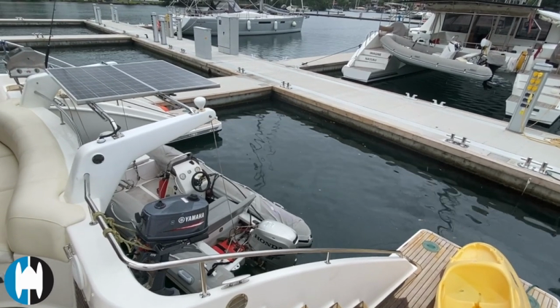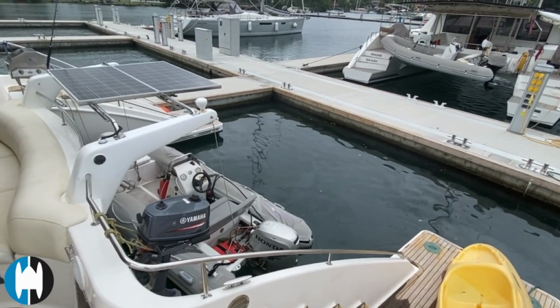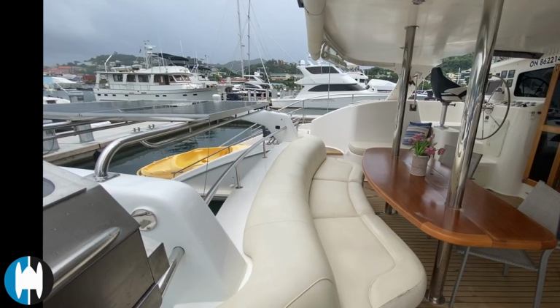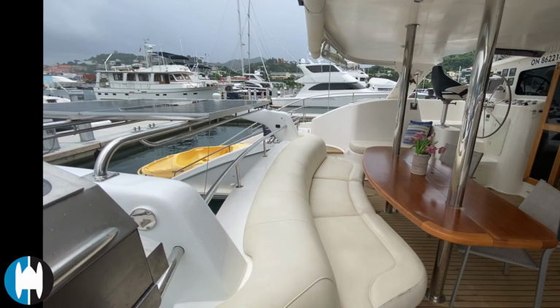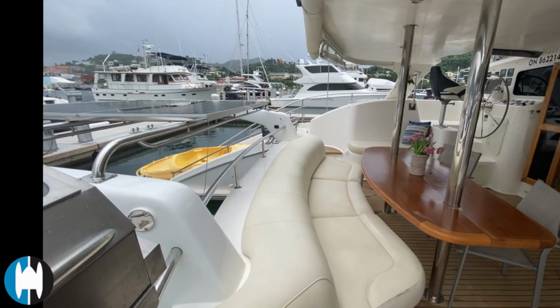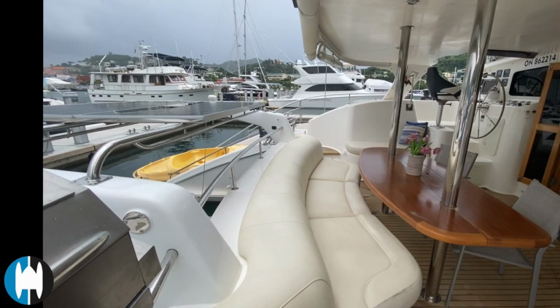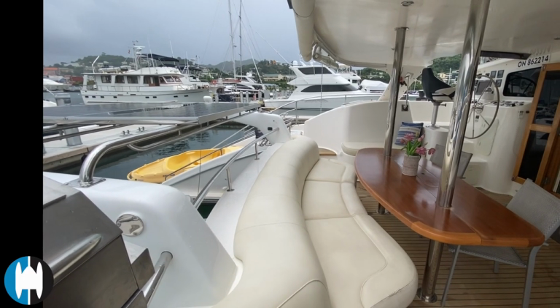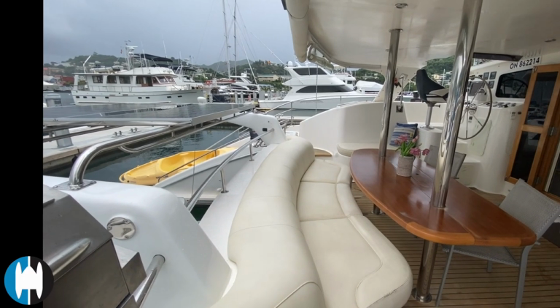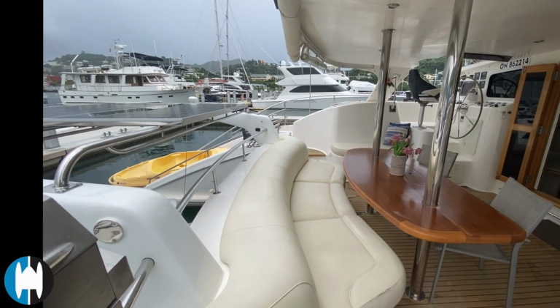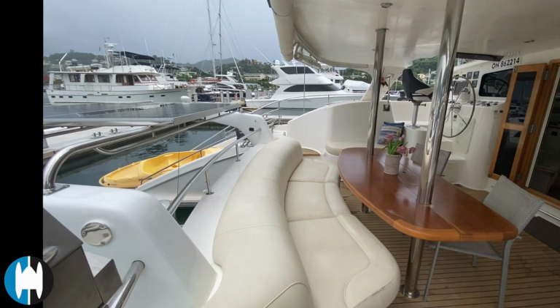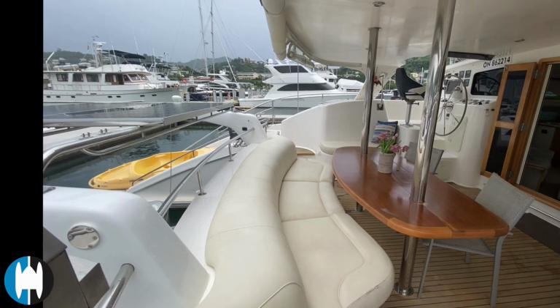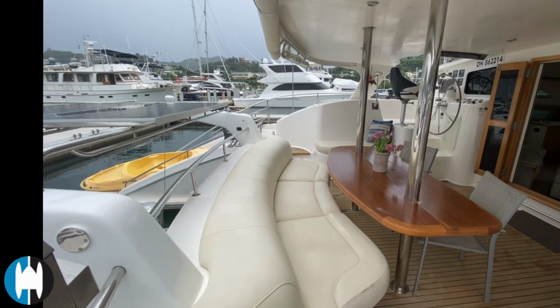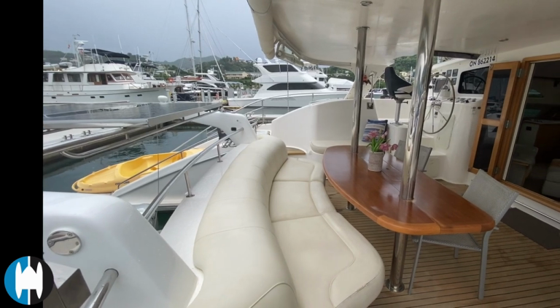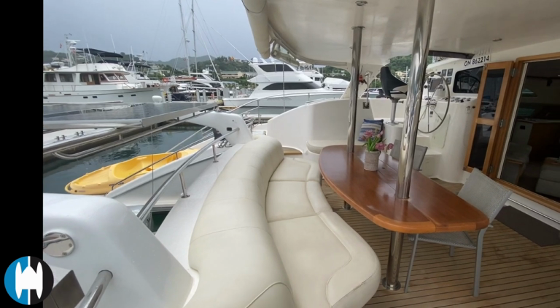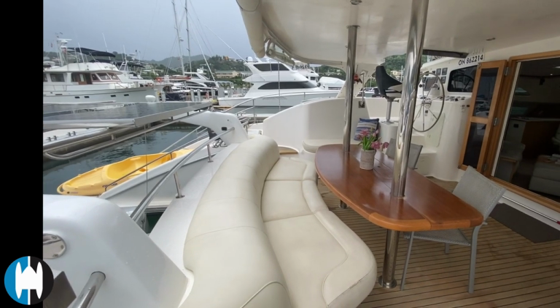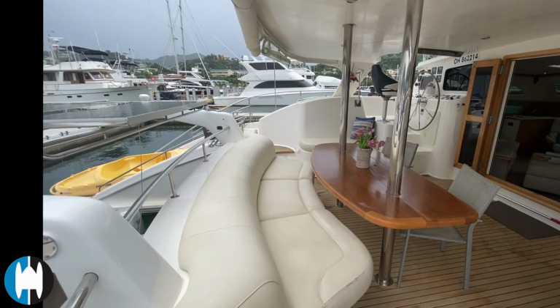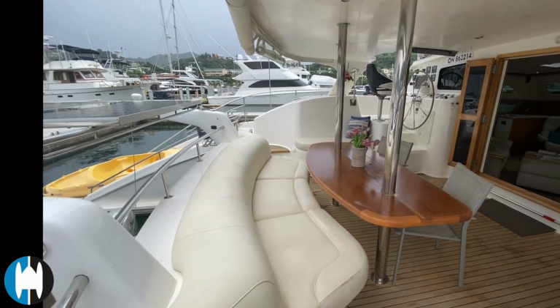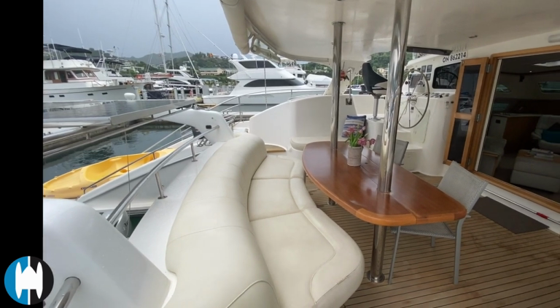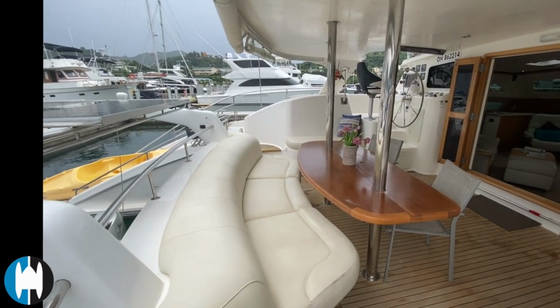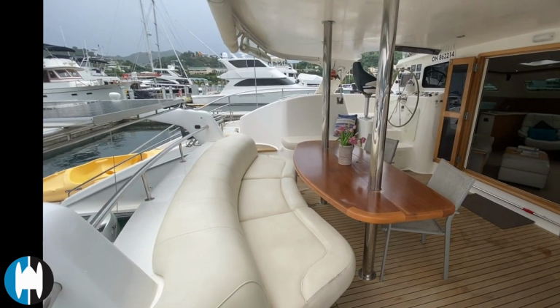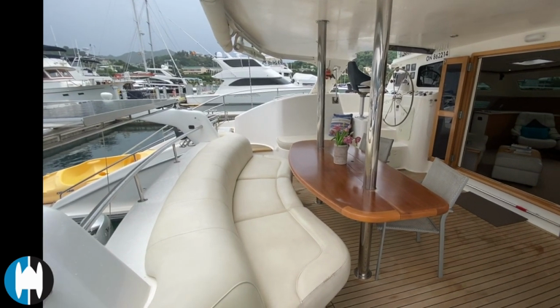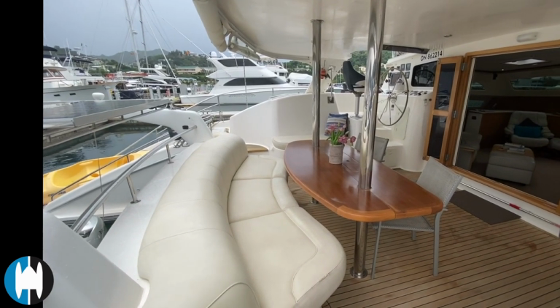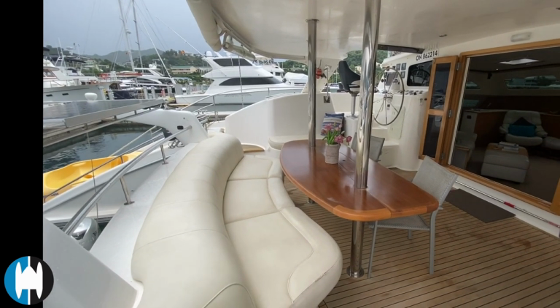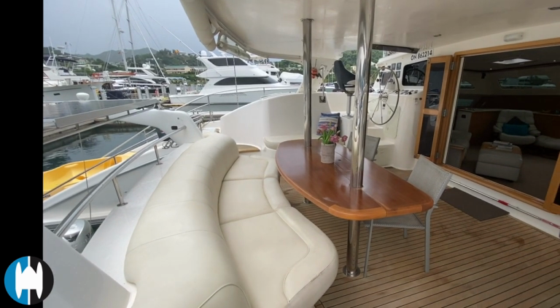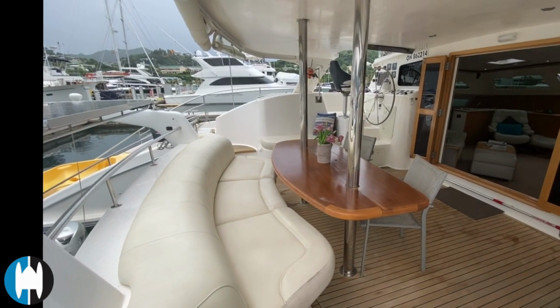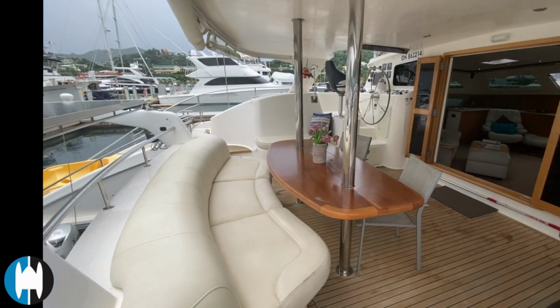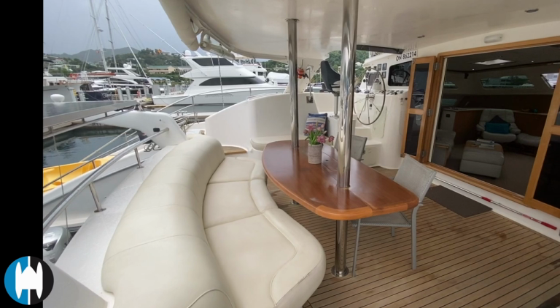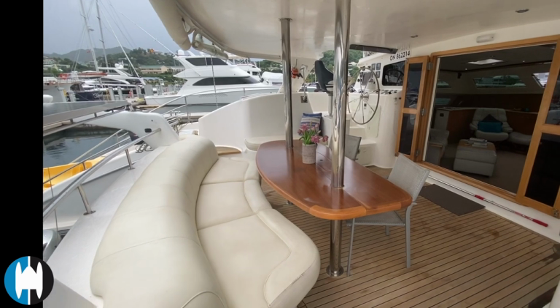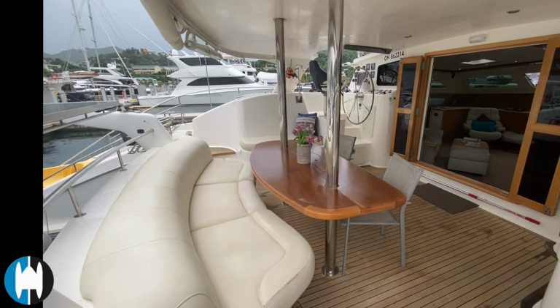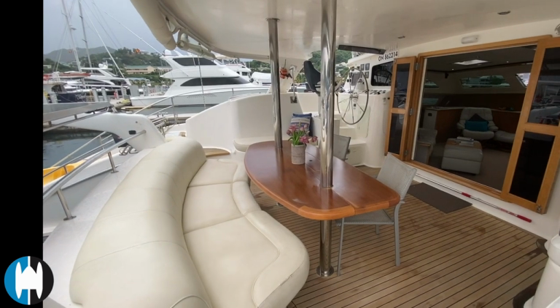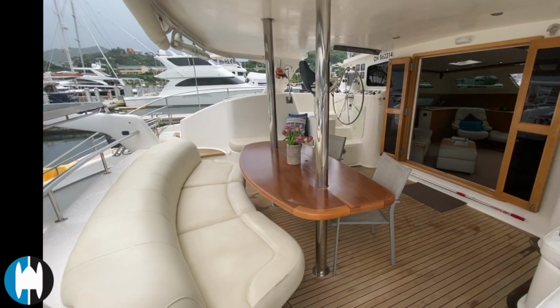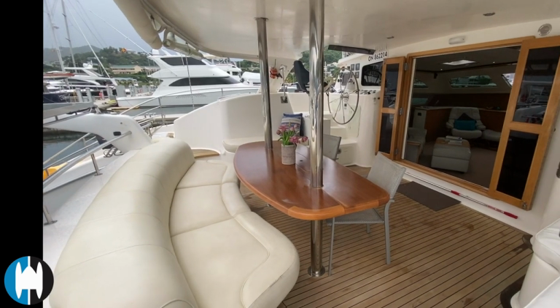It's a rainy day here in Grenada, so we are trying to dodge some of that rain to do this video. Some of the boat might look a little bit wet but it shouldn't be a problem.